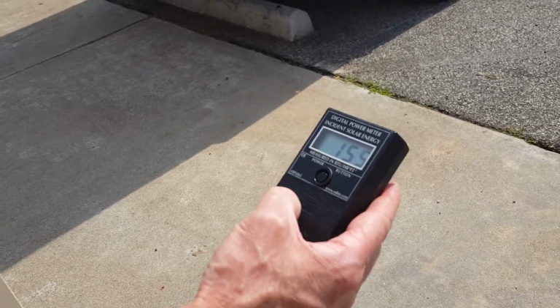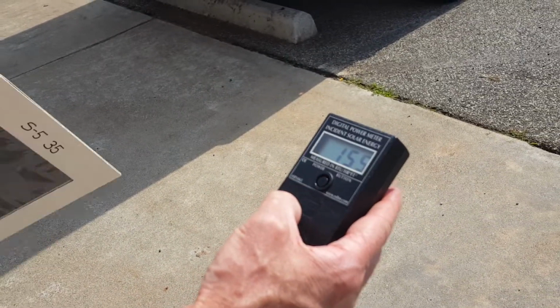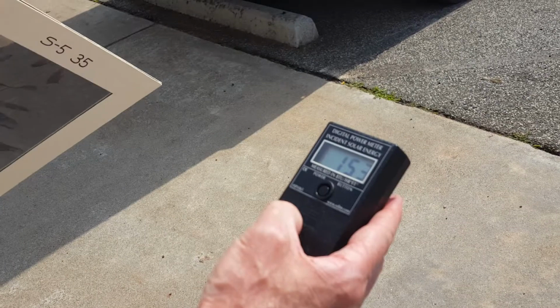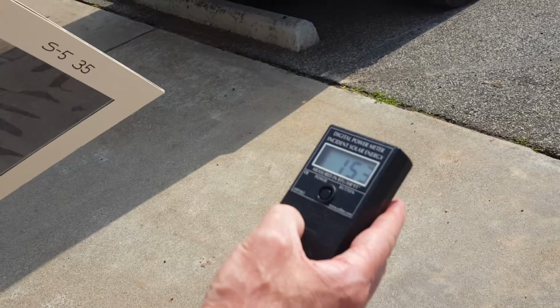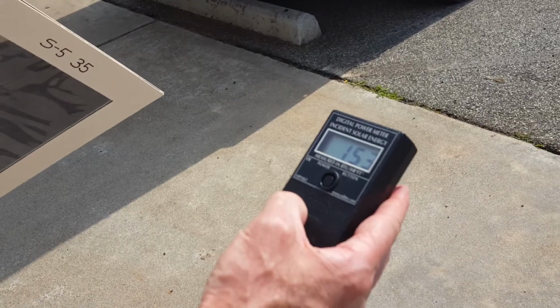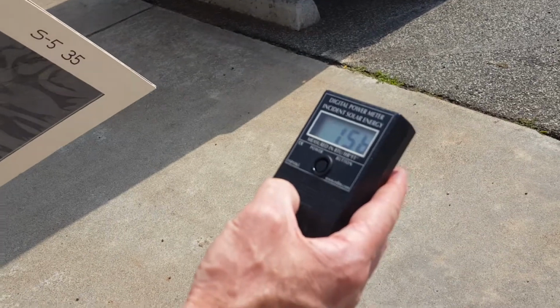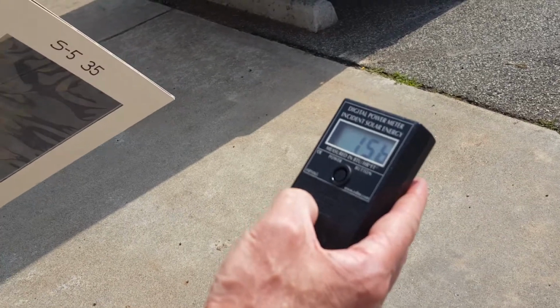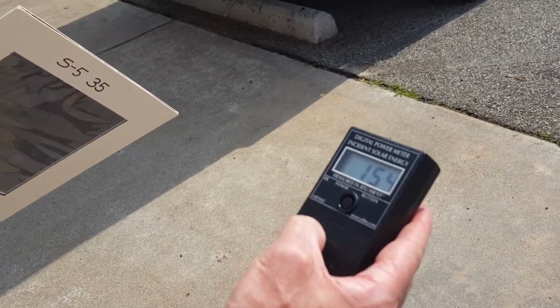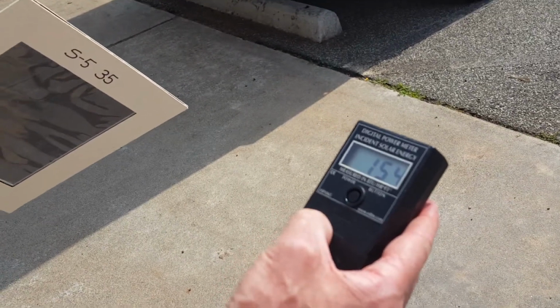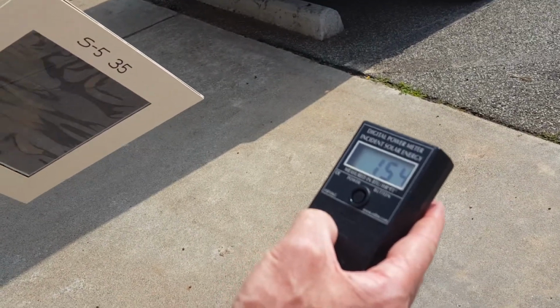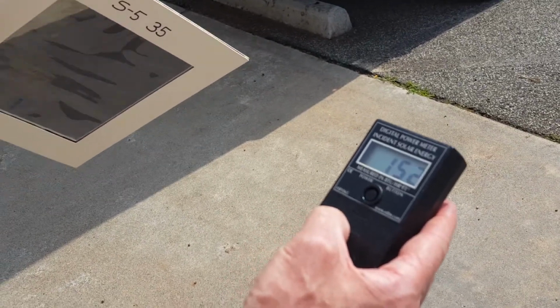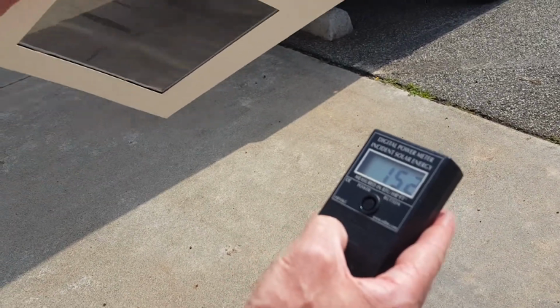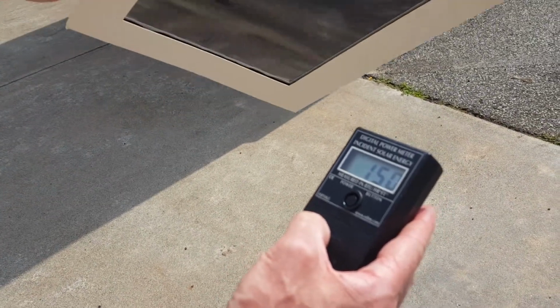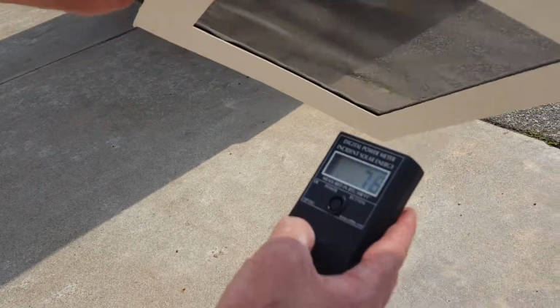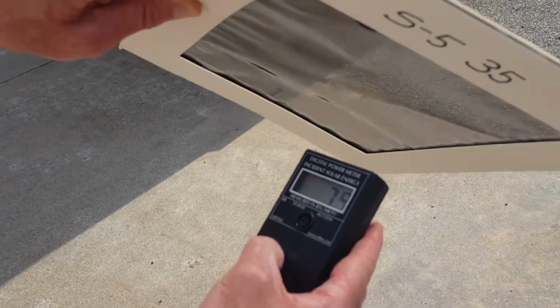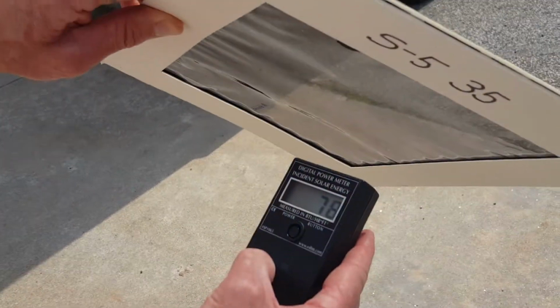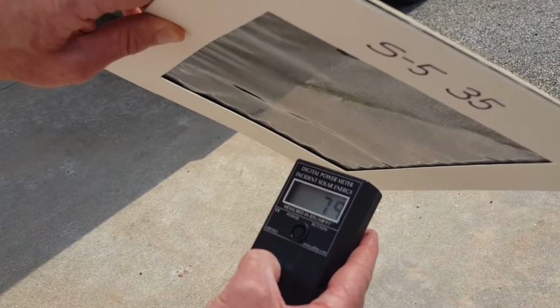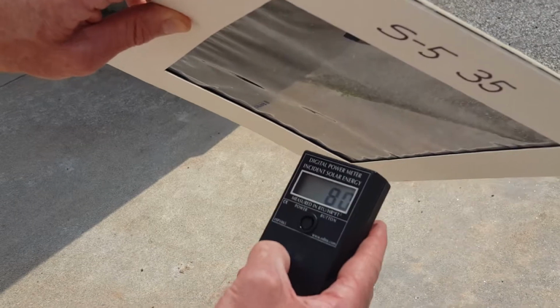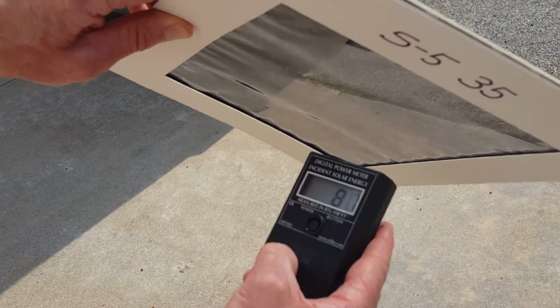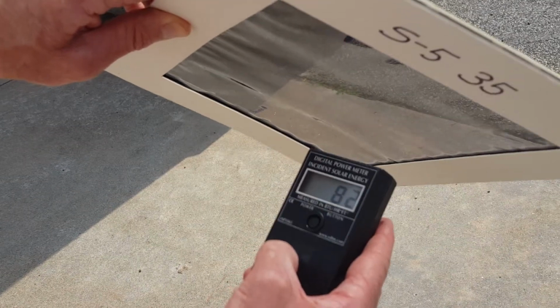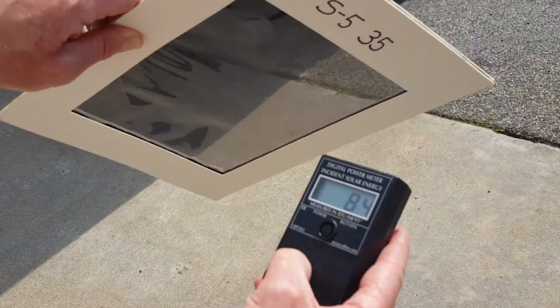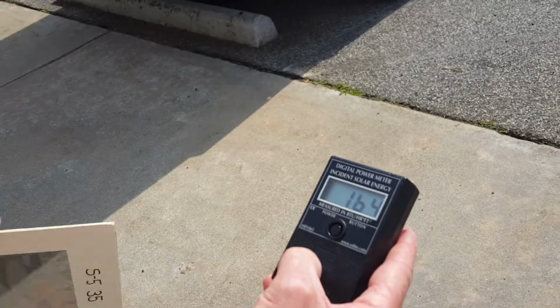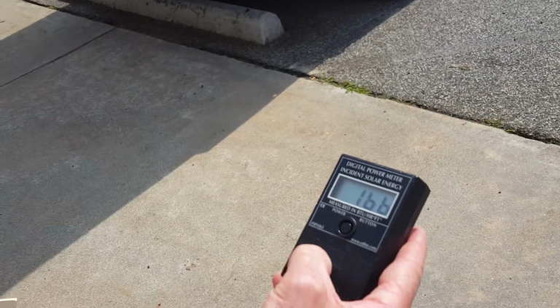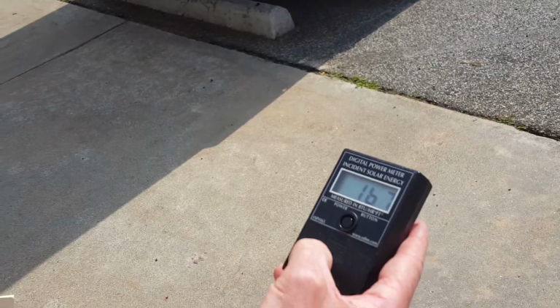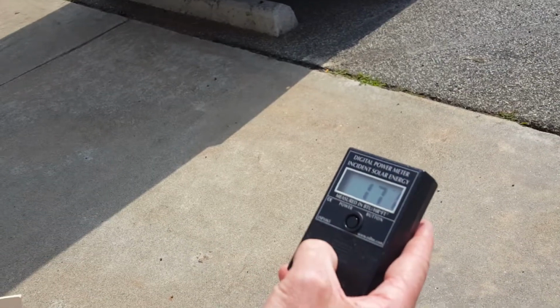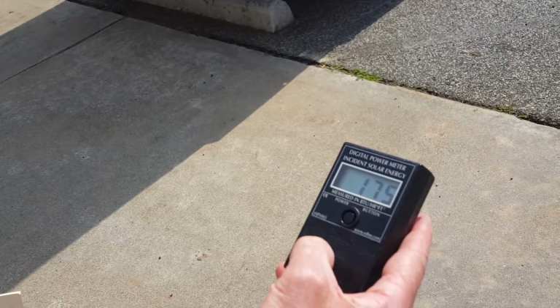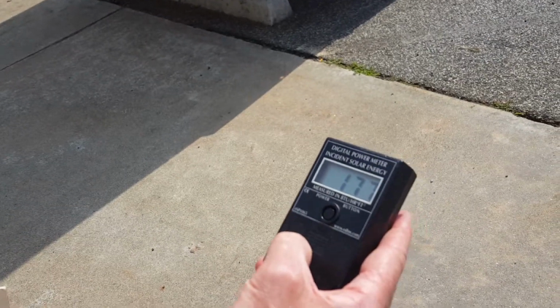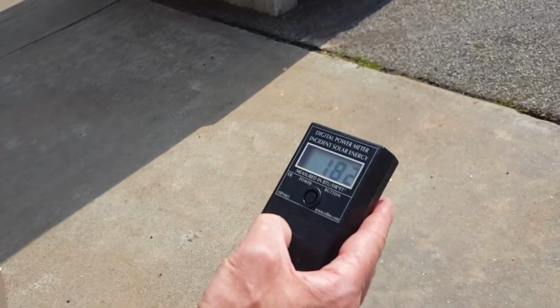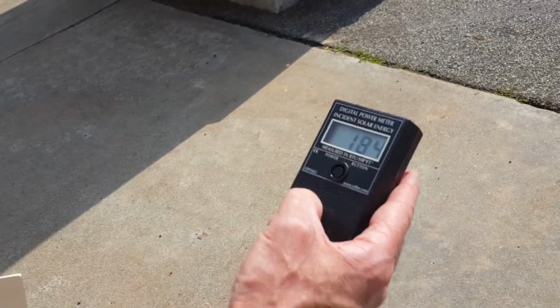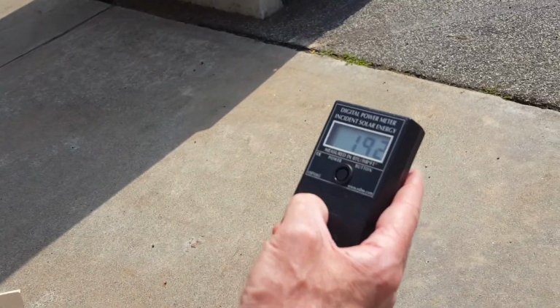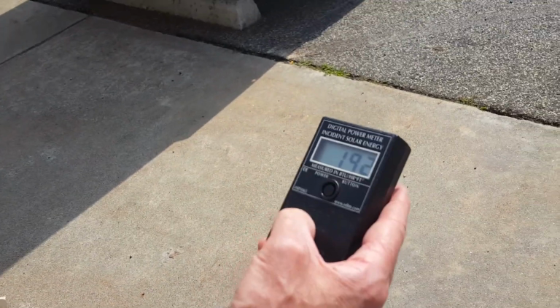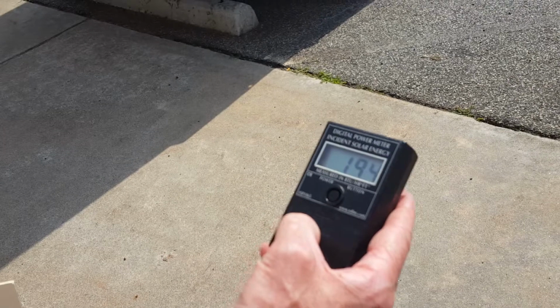Right now we're at 153, 155 around there, down to 78 to 80 to 160 or so. It keeps changing because of the cloud cover.